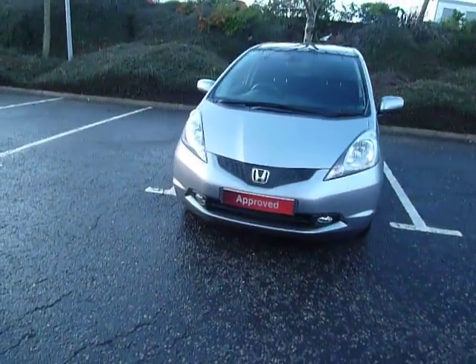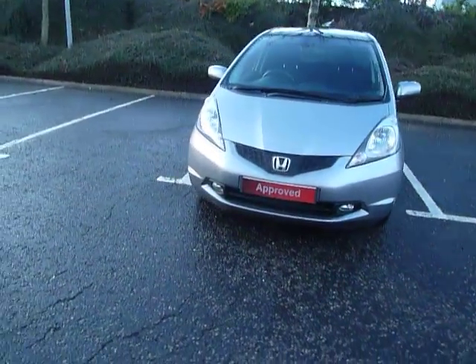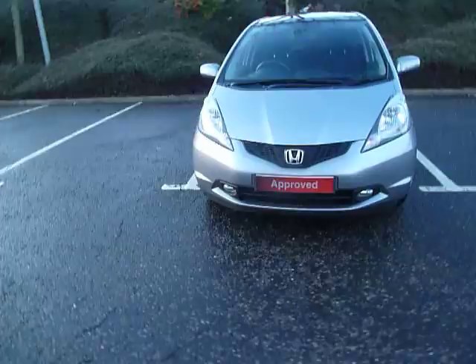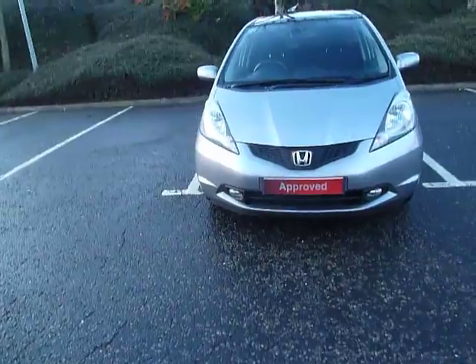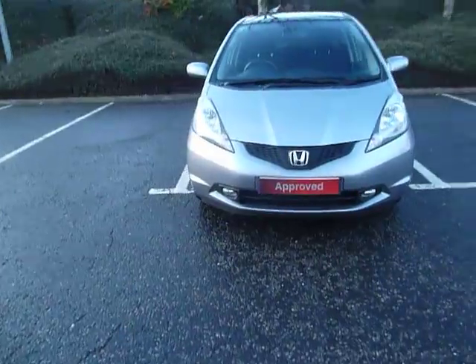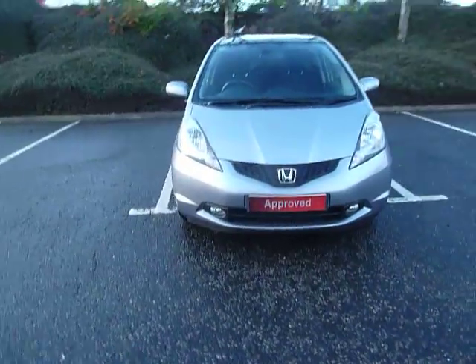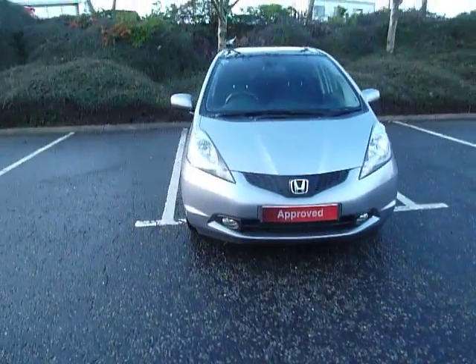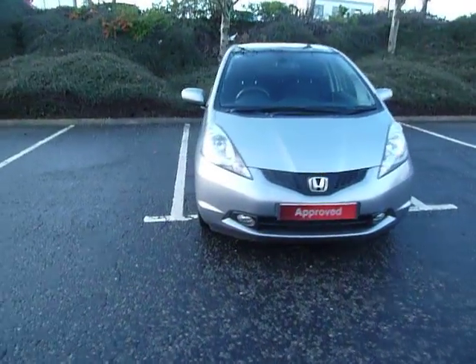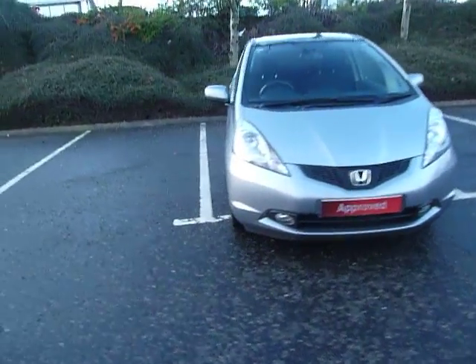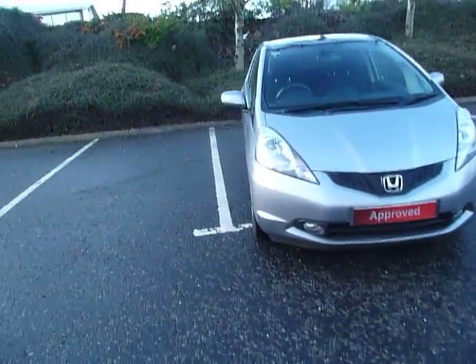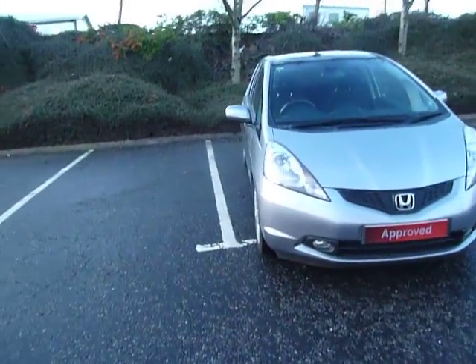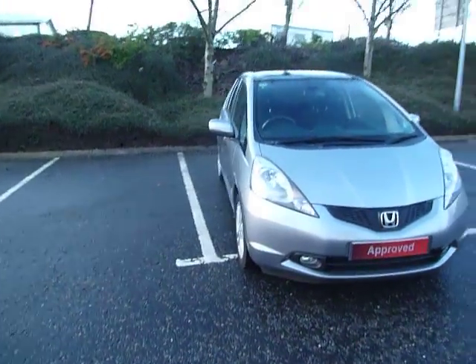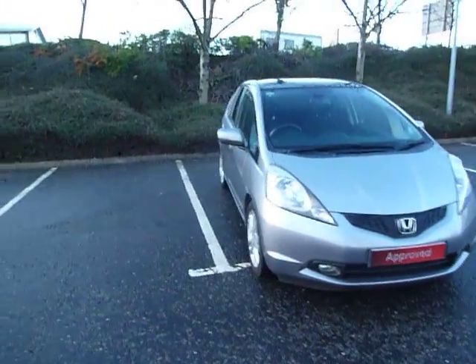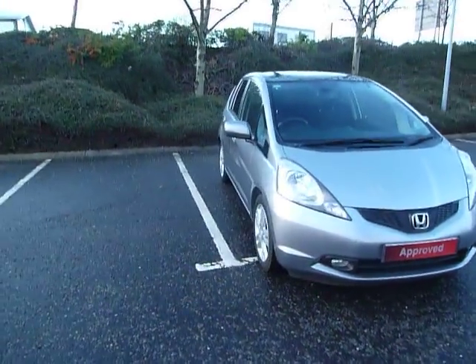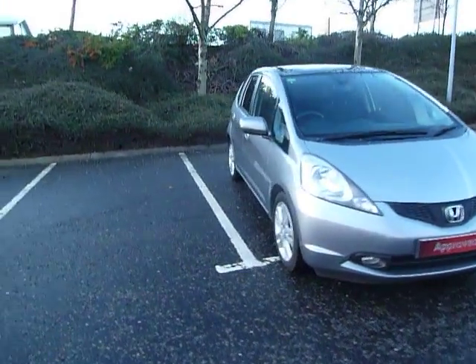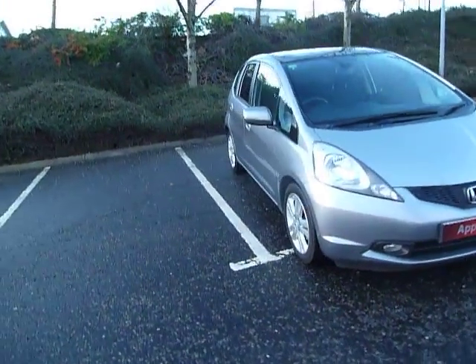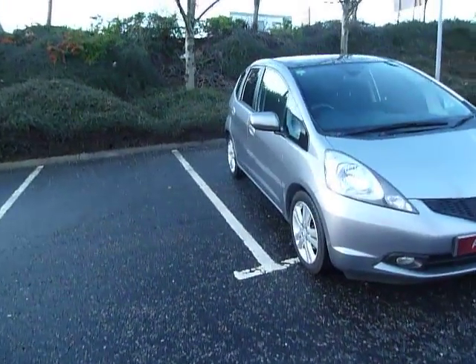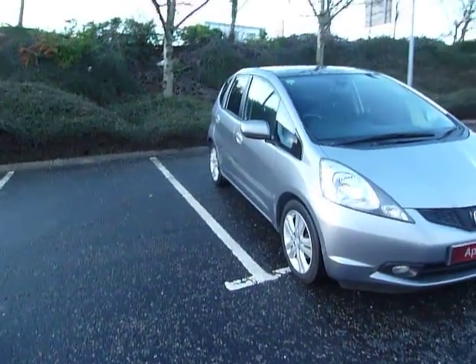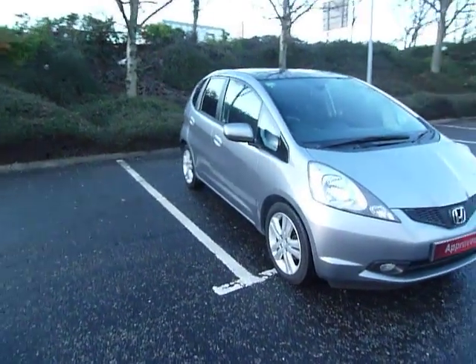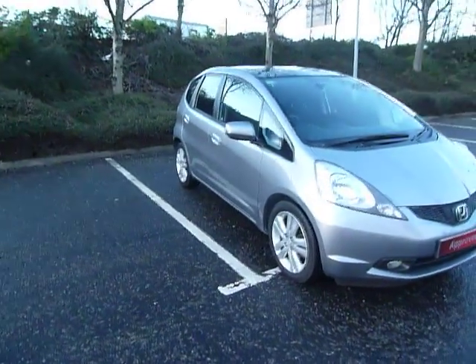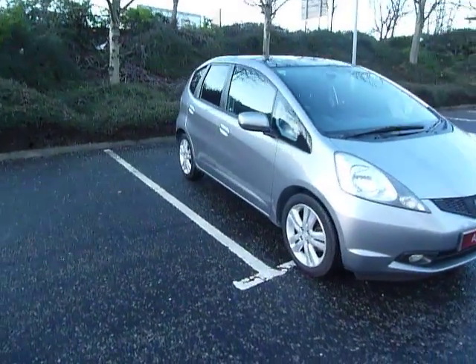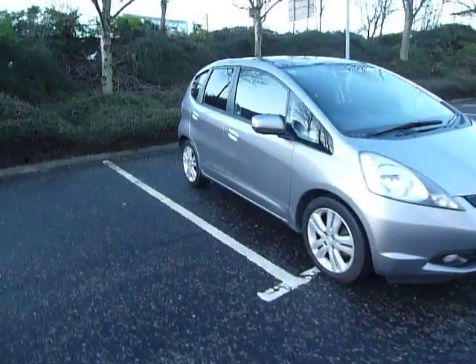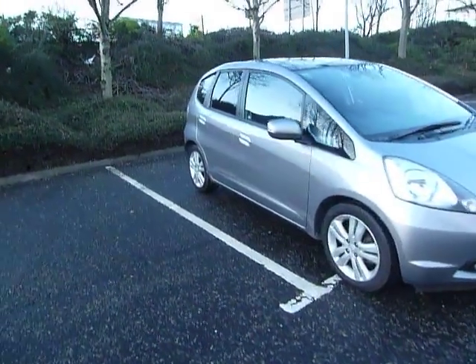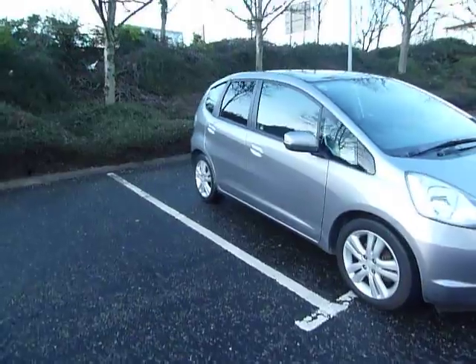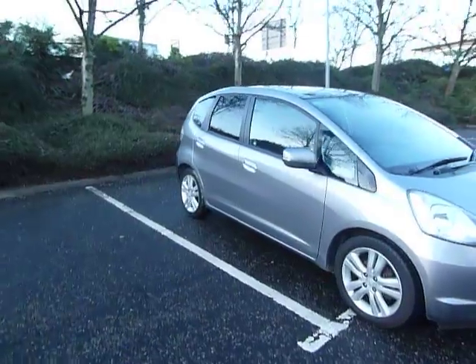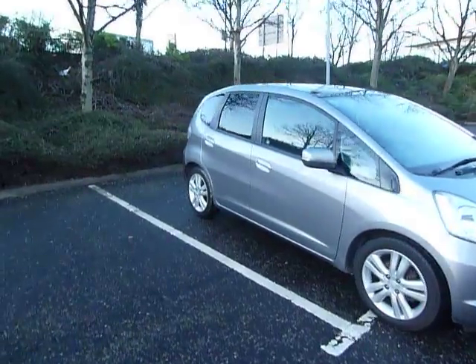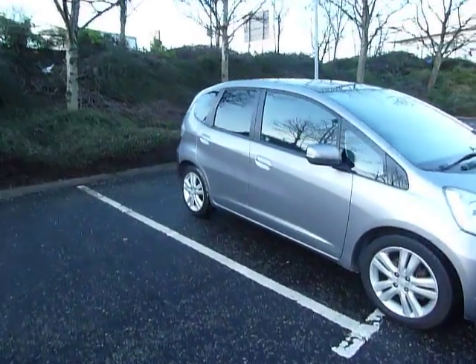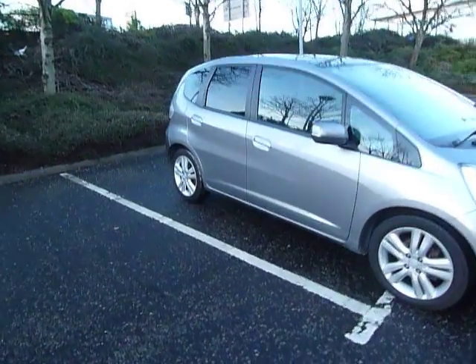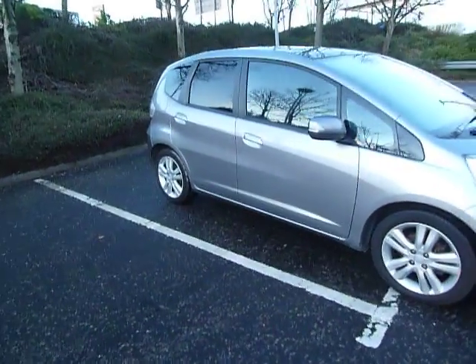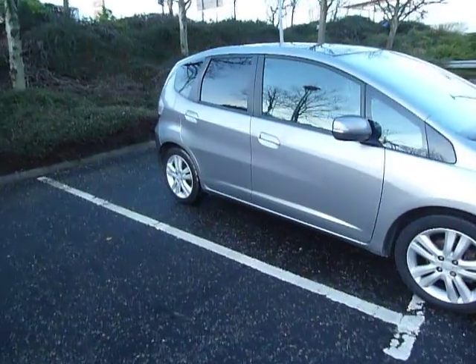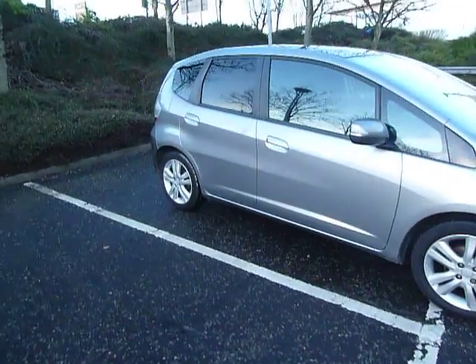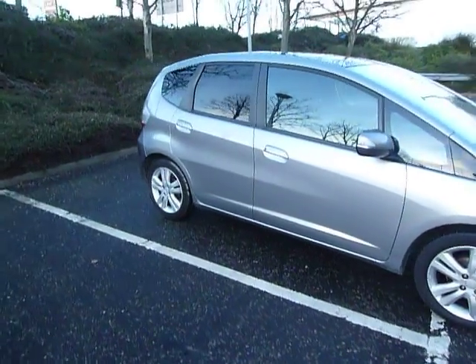You've got the front fog lights, colour-coded door mirrors and door handles, tinted windows to the back and of course the alloy wheels.